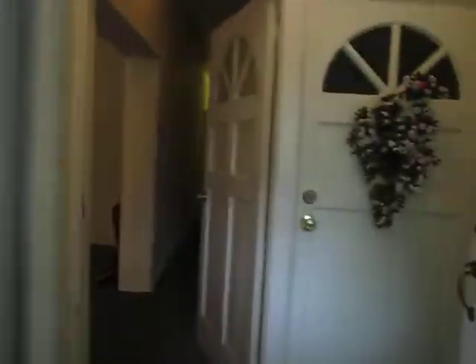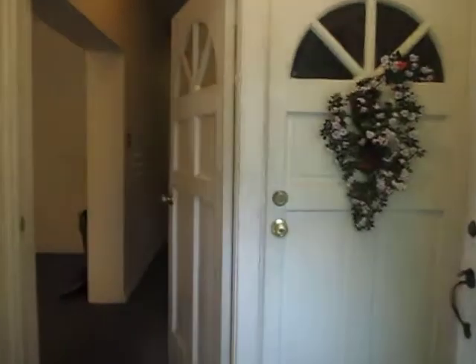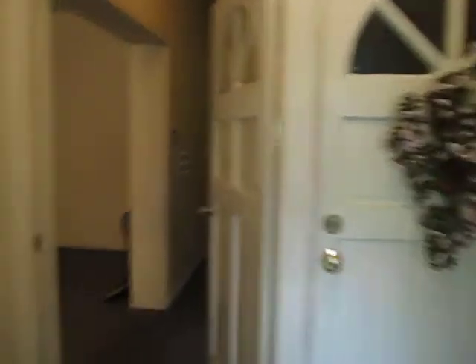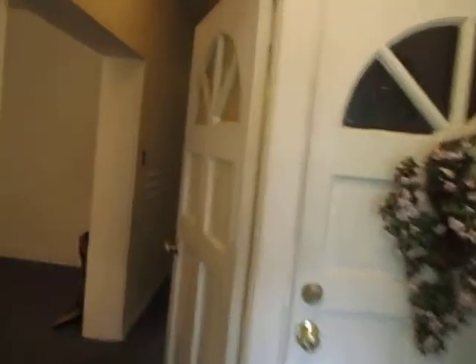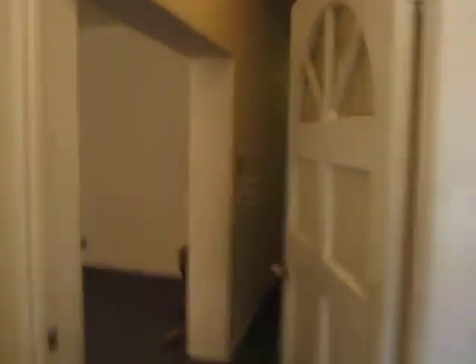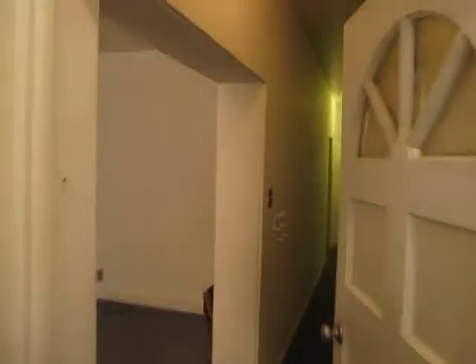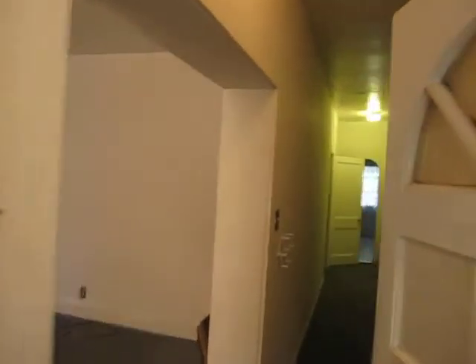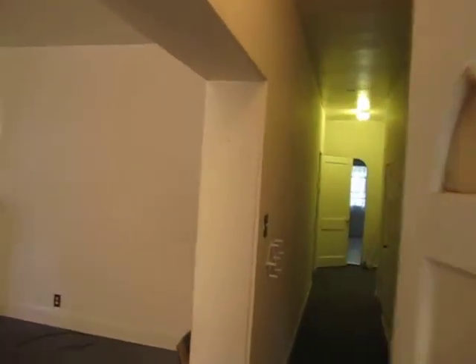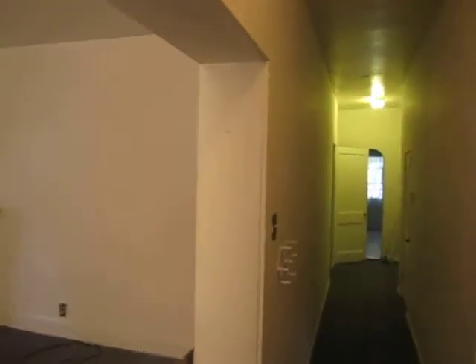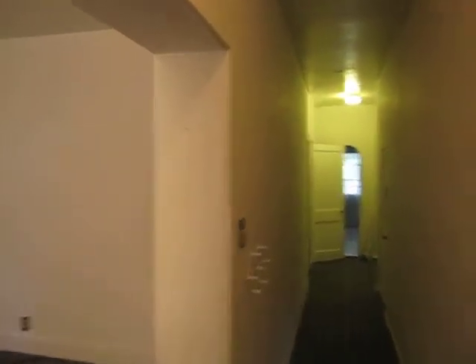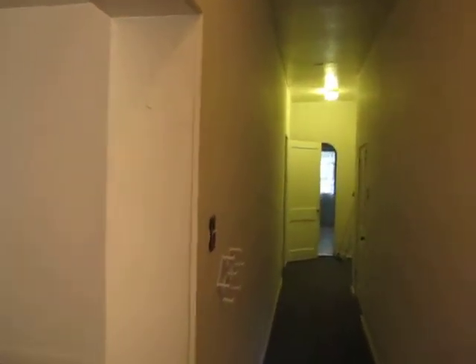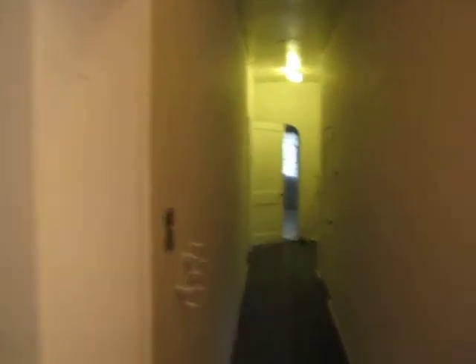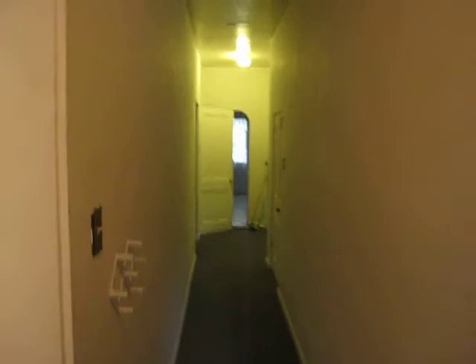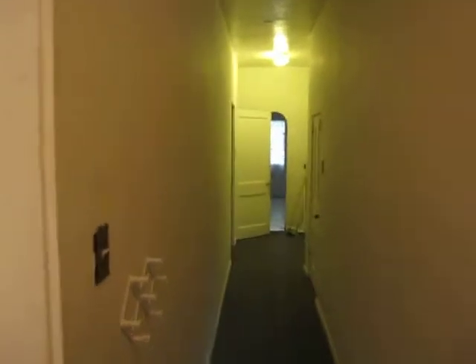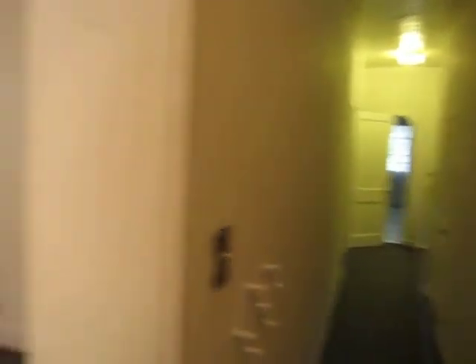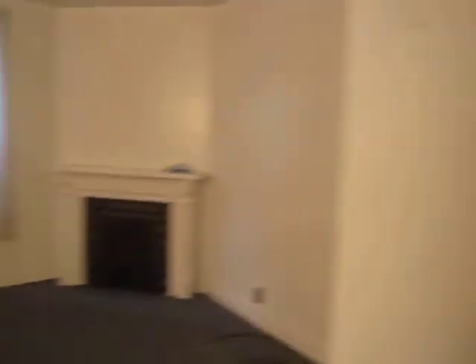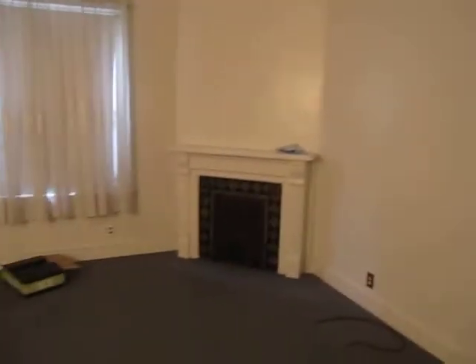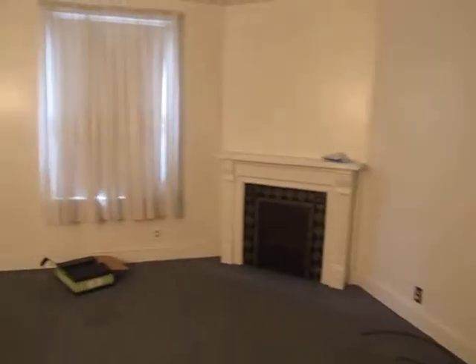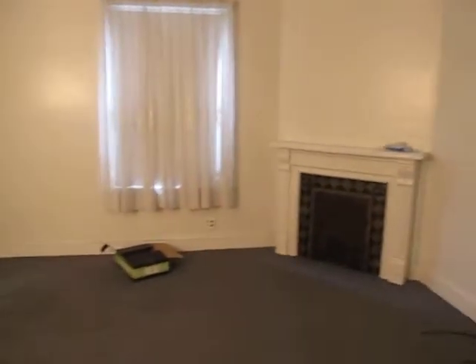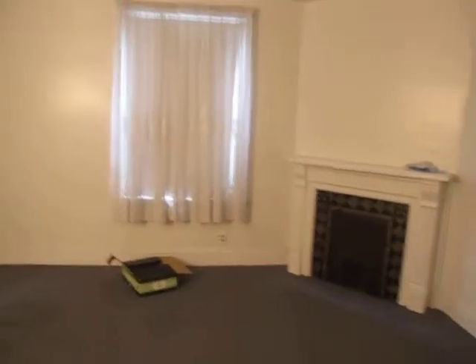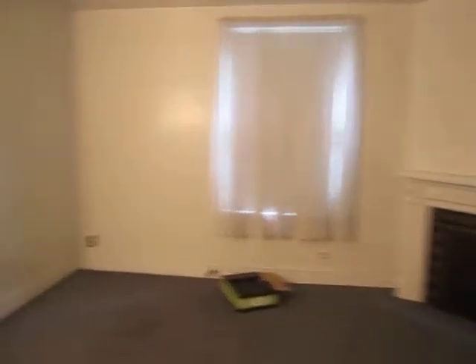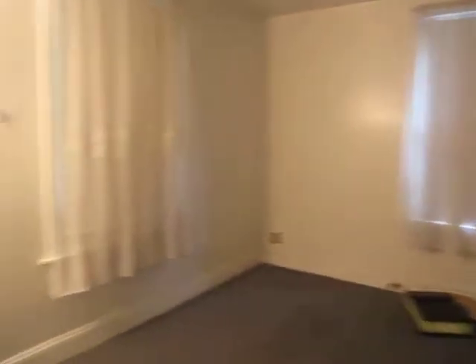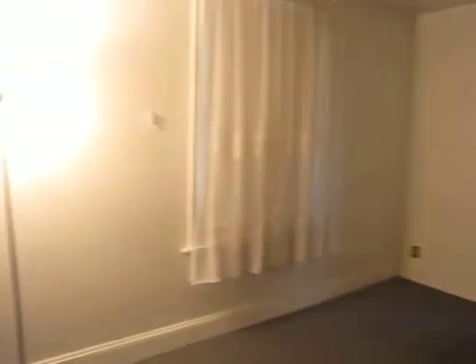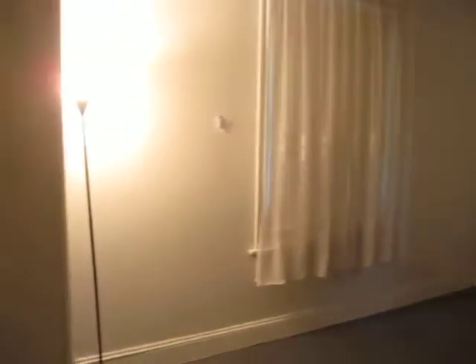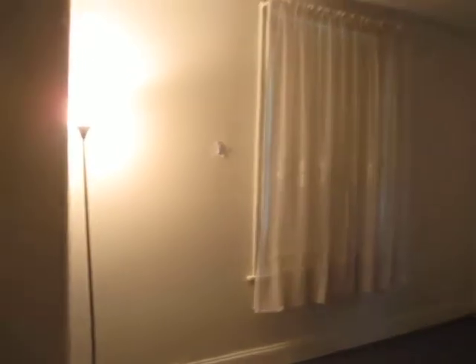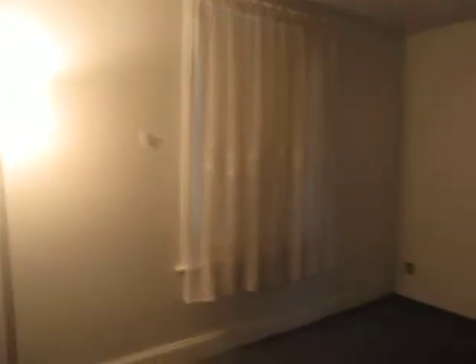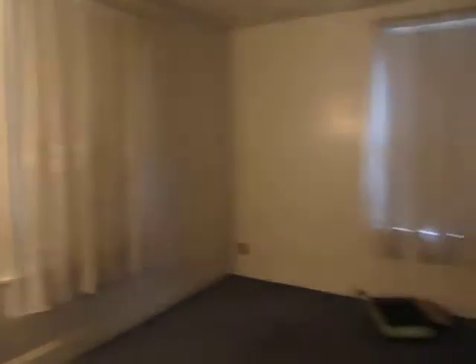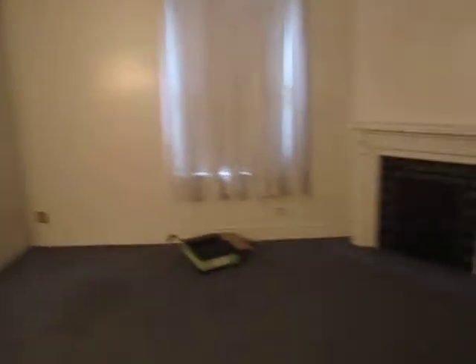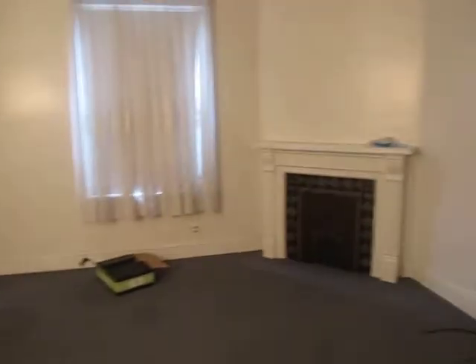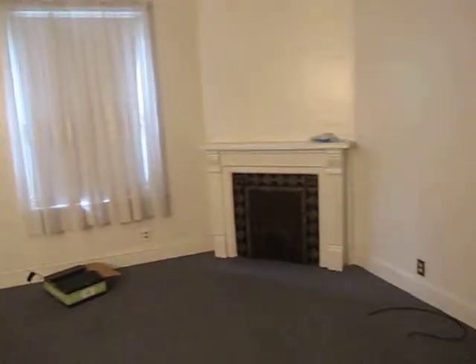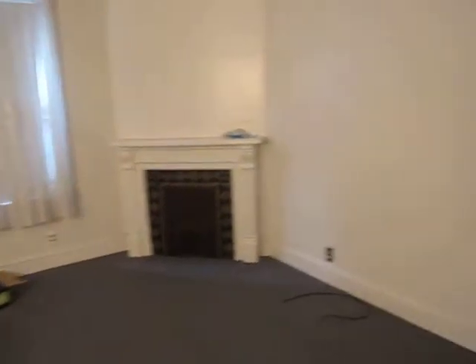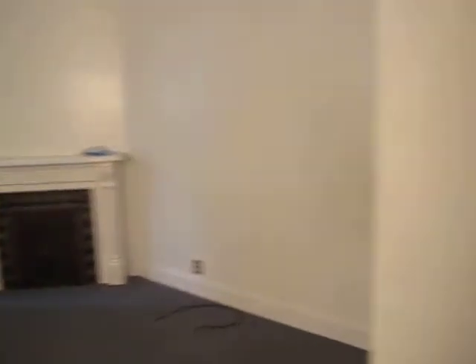Common entrance in the front into a two-bedroom apartment downstairs. You got a living room in here — fireplace does not work.